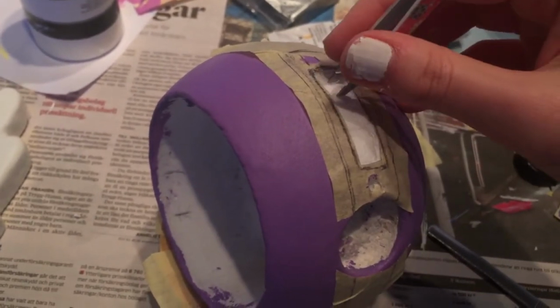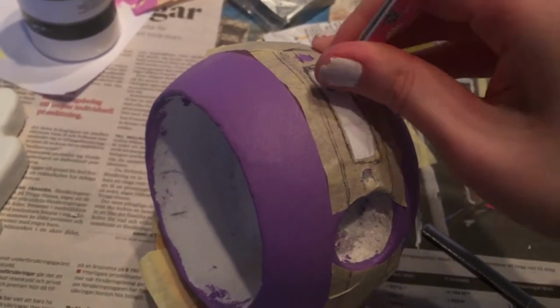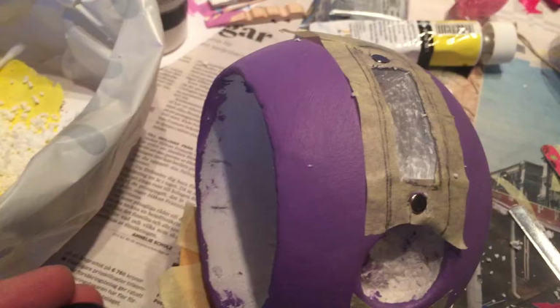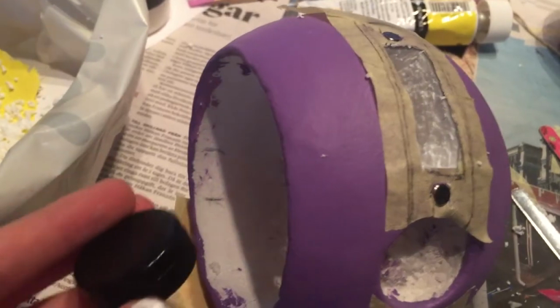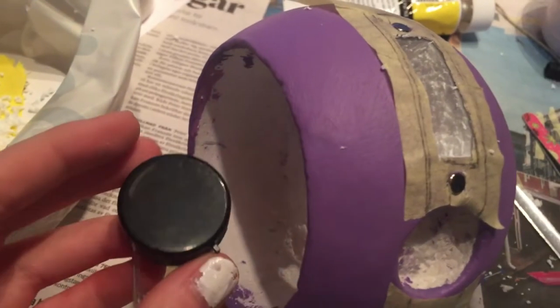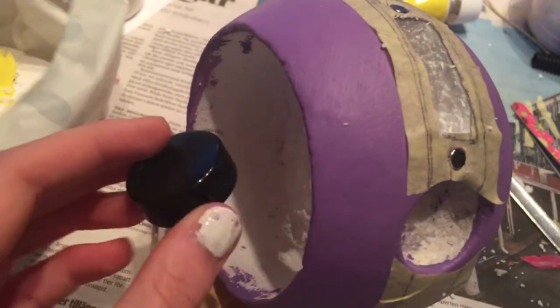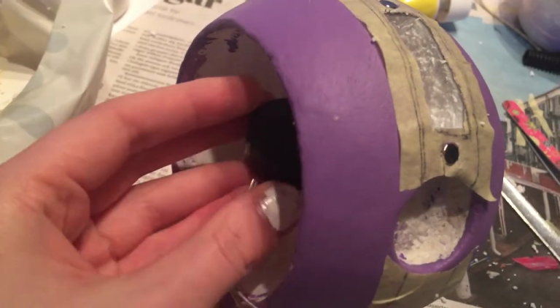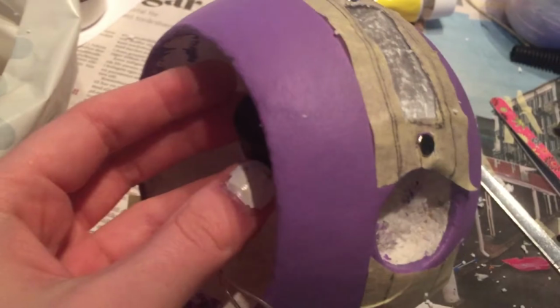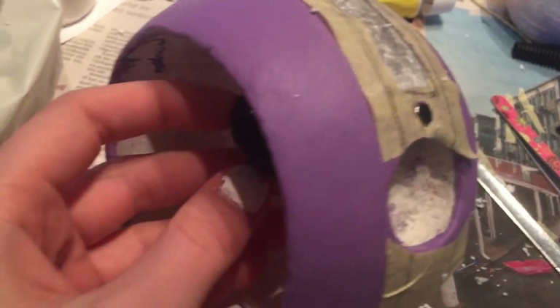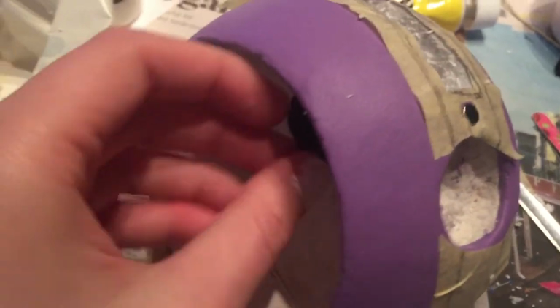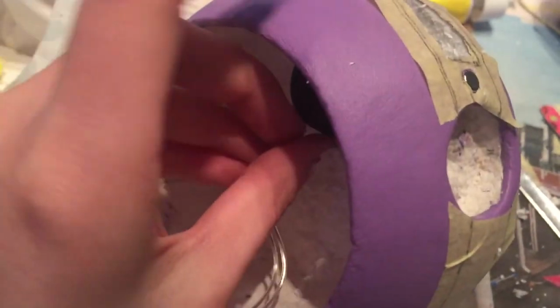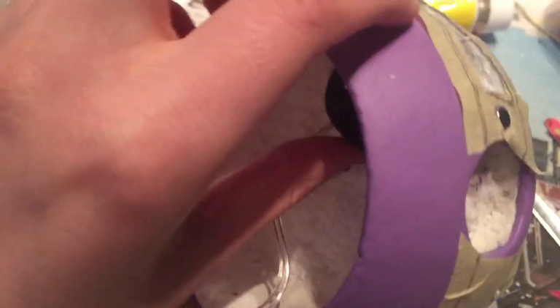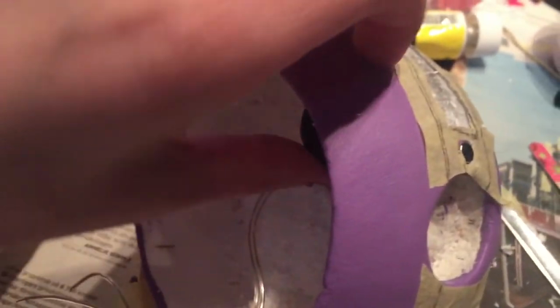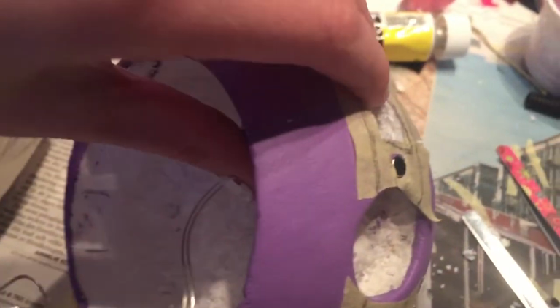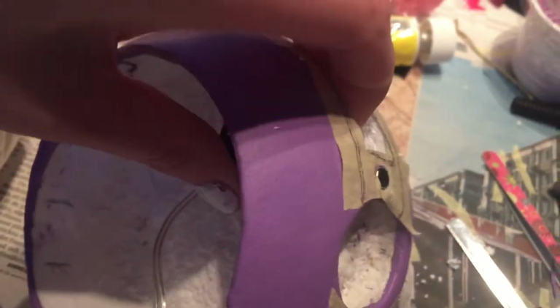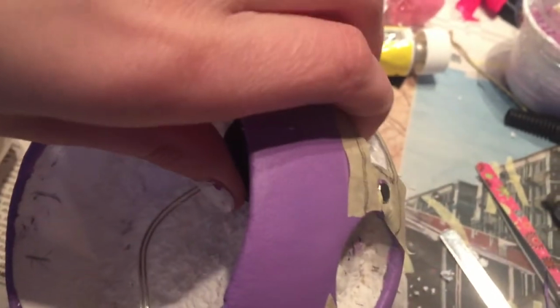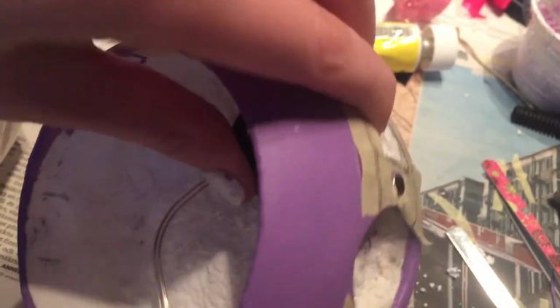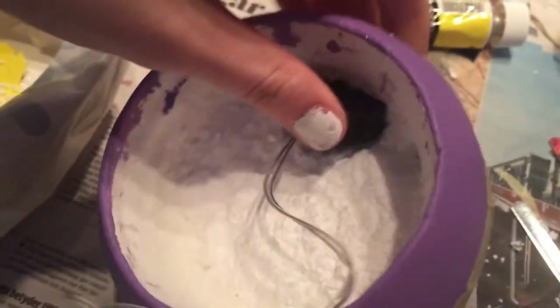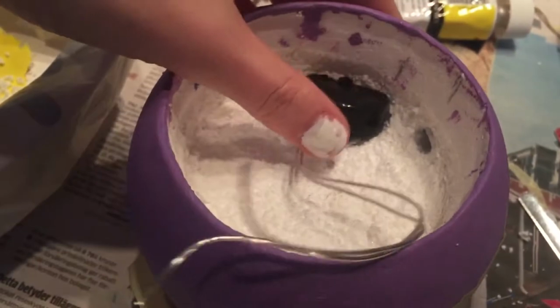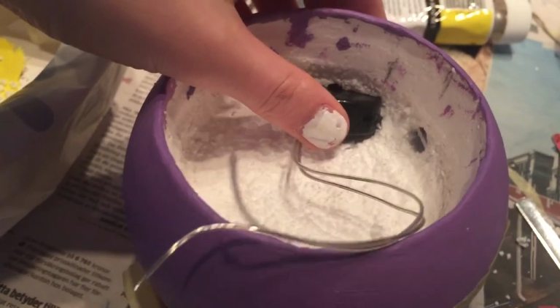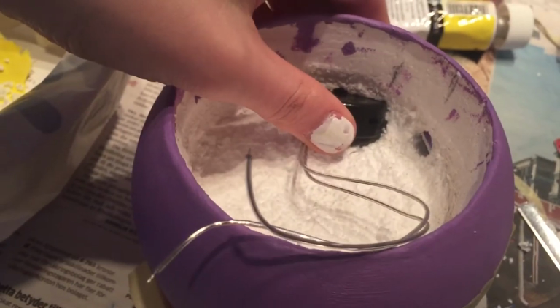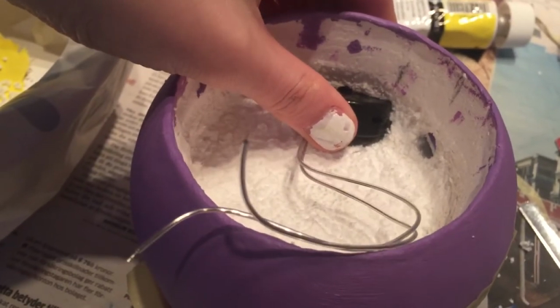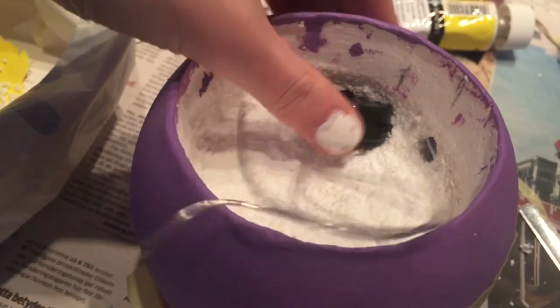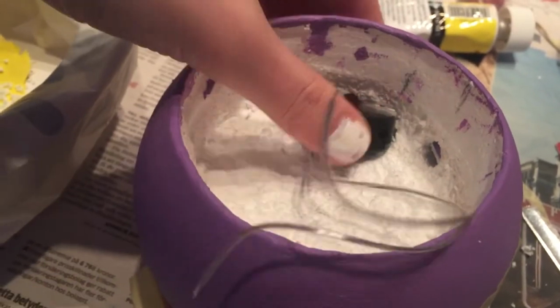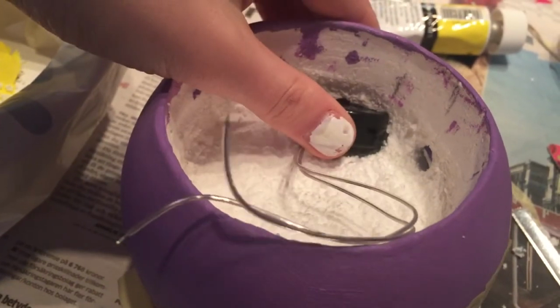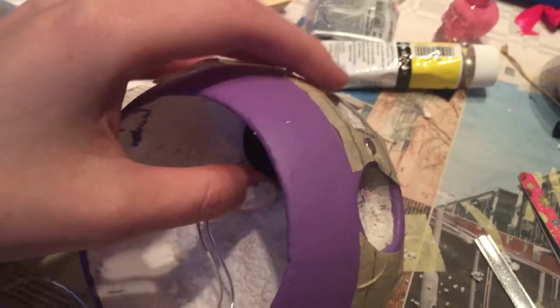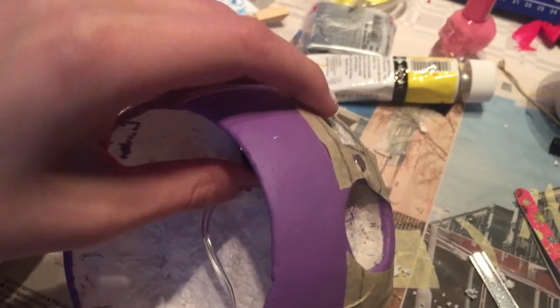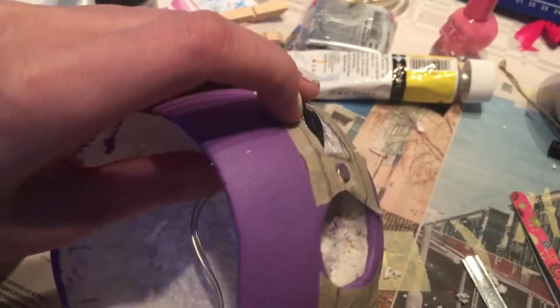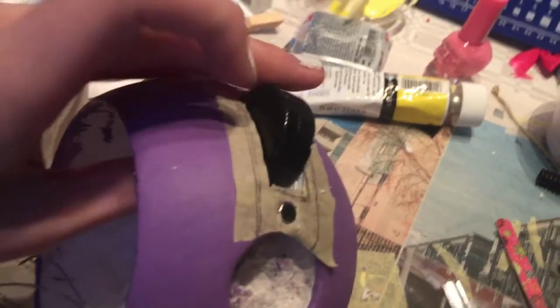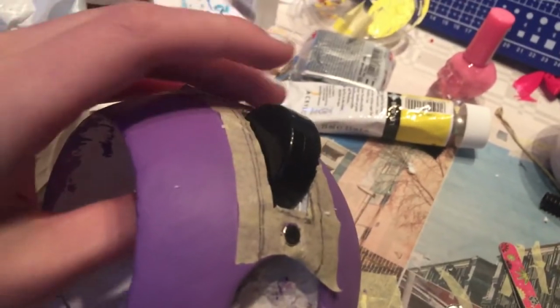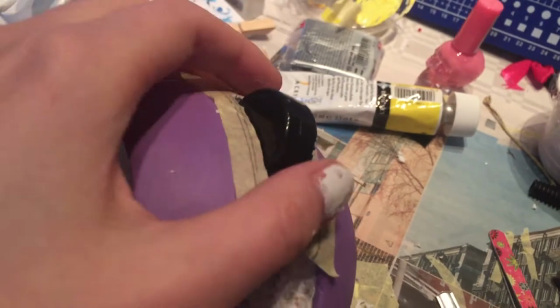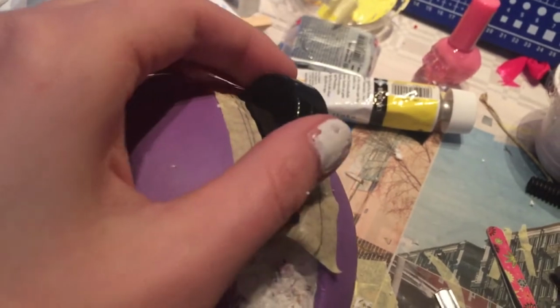I want to be able to change the batteries of my wand, so I cut out this little hole on the side that's gonna be hidden by one of the wings. And then I'm gonna take the wing on and off using magnets.